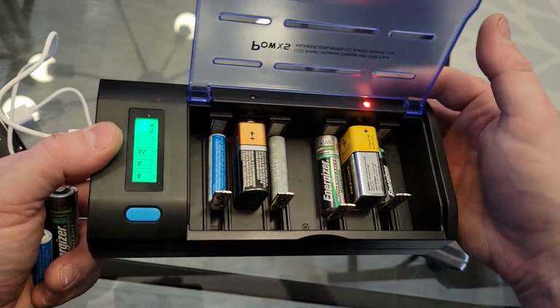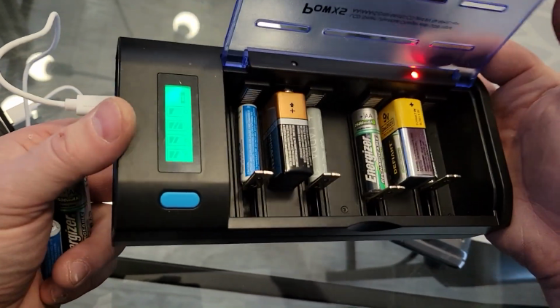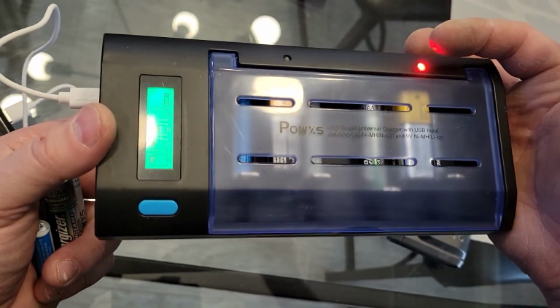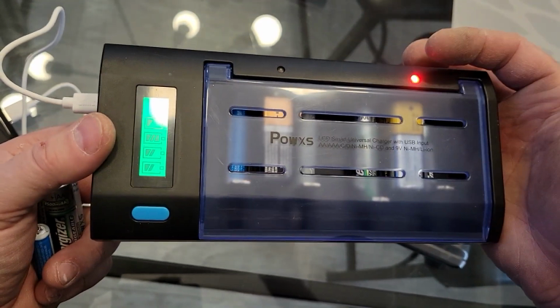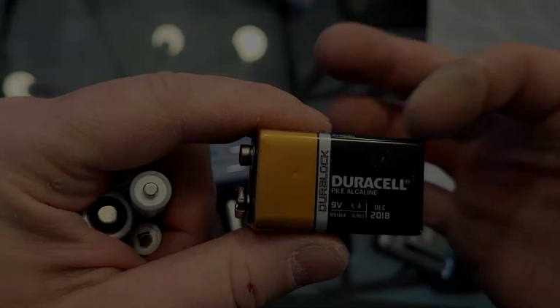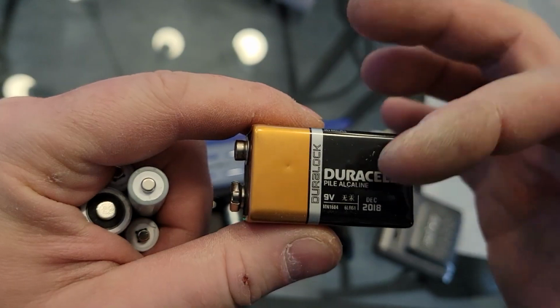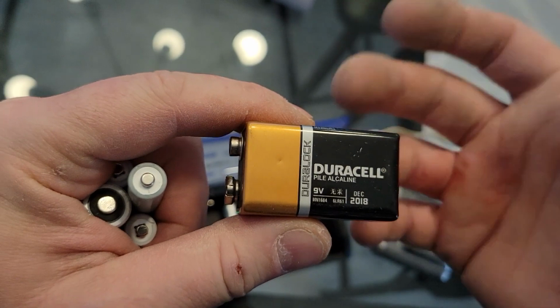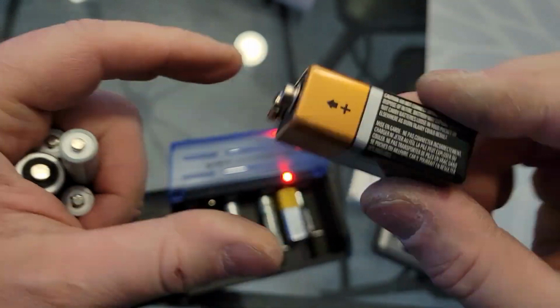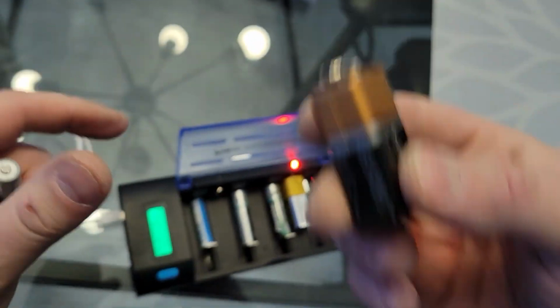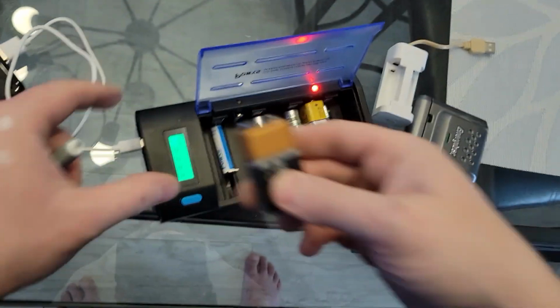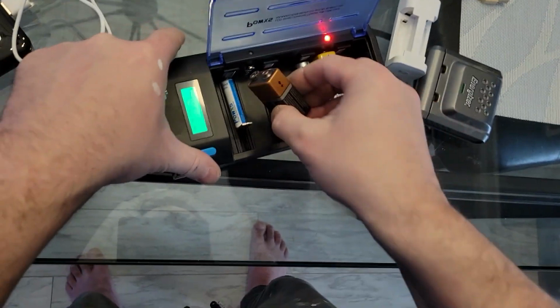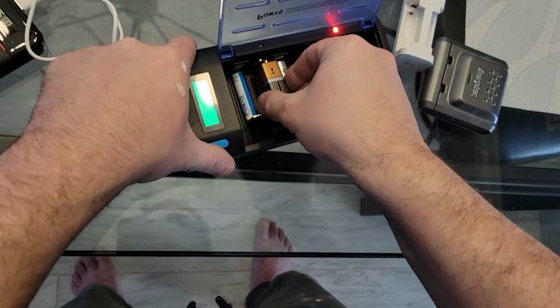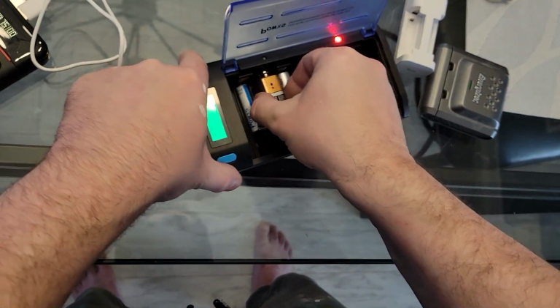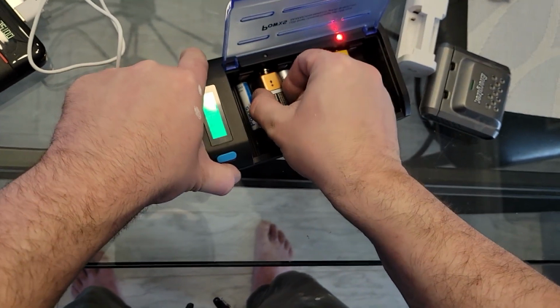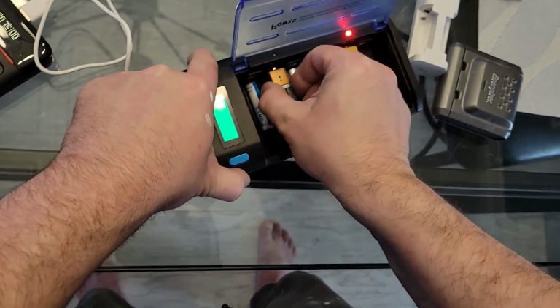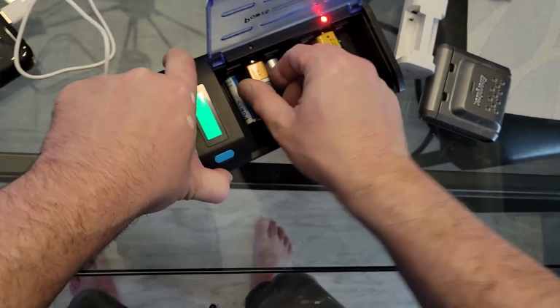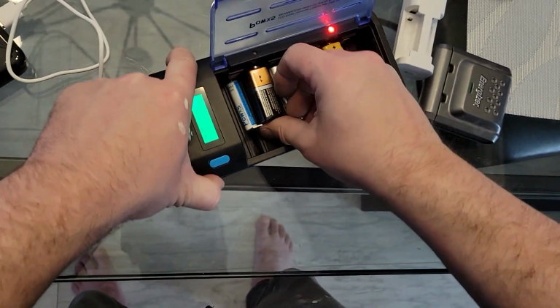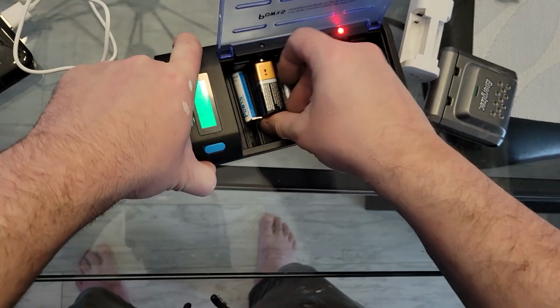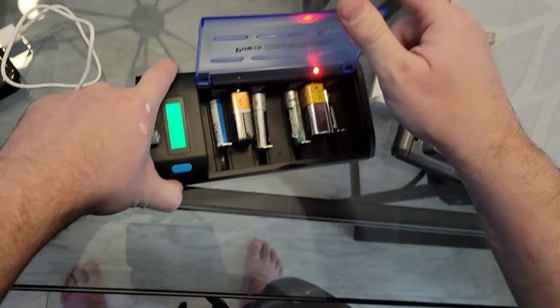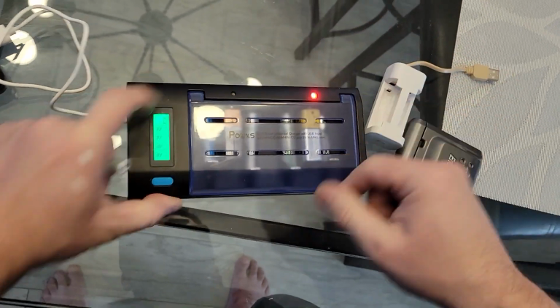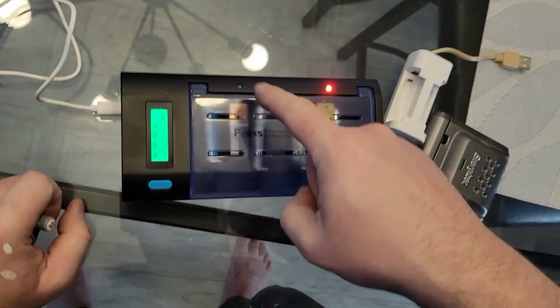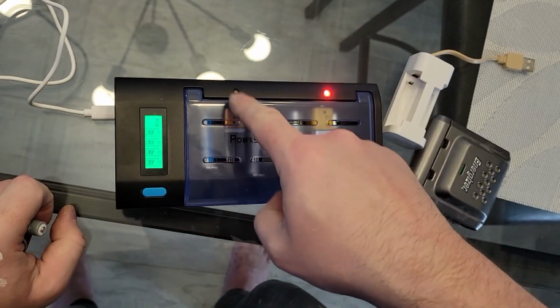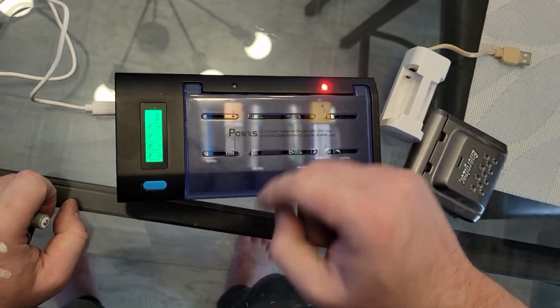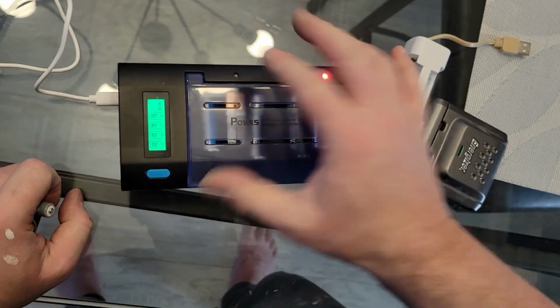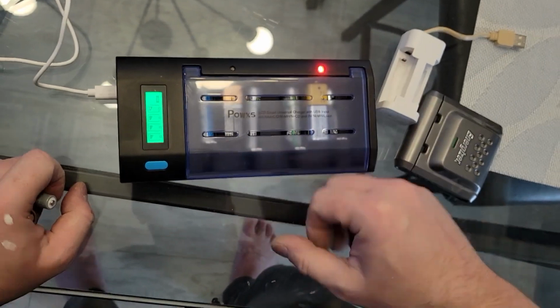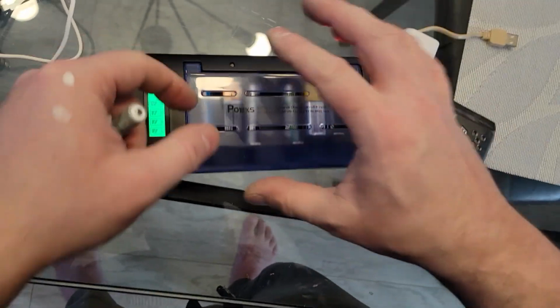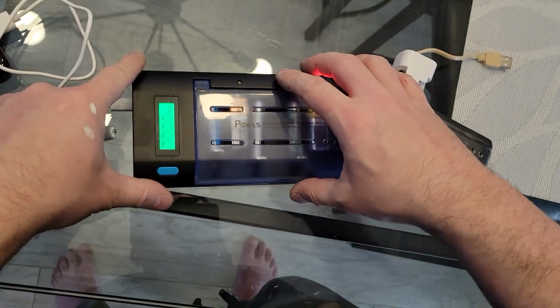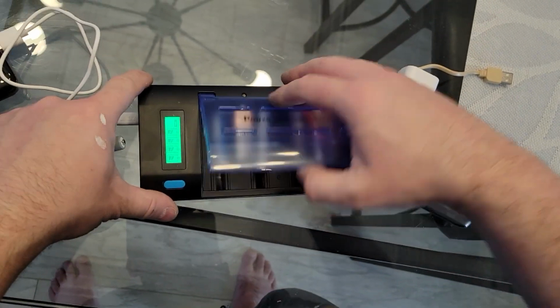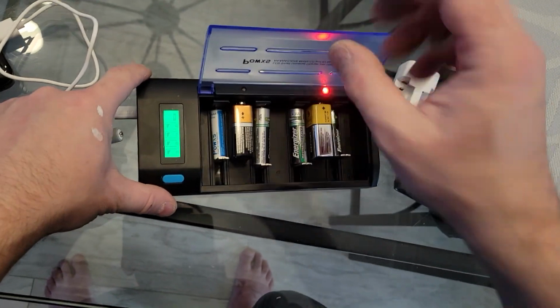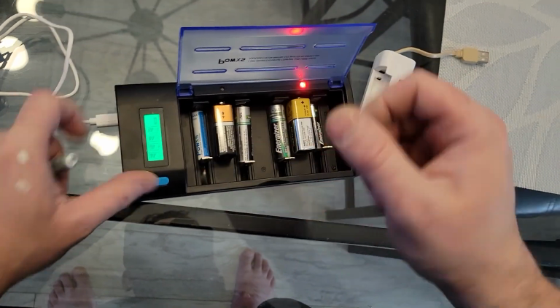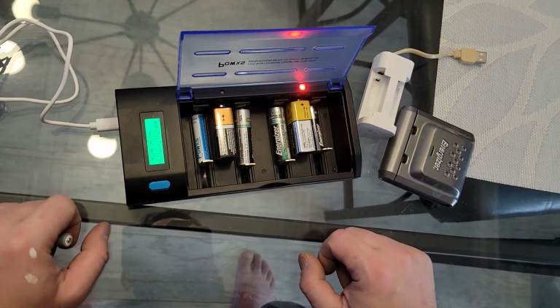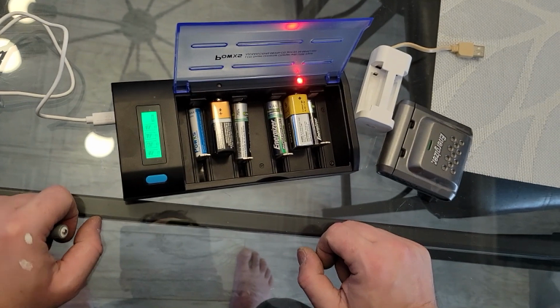Stay tuned for the whole video. What happens when you take a regular alkaline battery and you place it into this charger? Well, let's see. The red light or green light will not come on, therefore it's not going to start charging it.